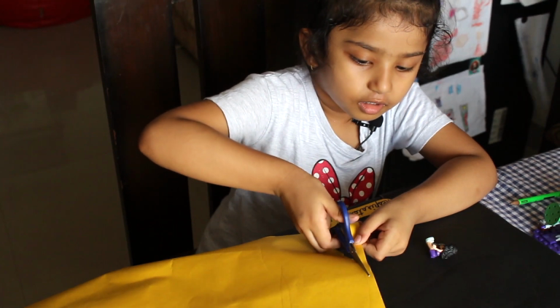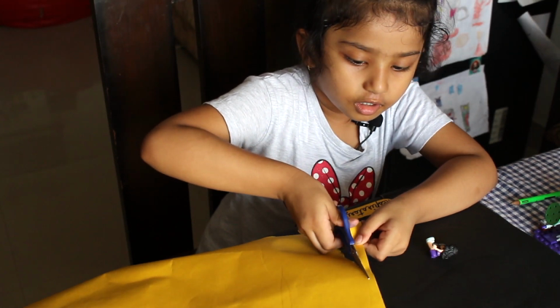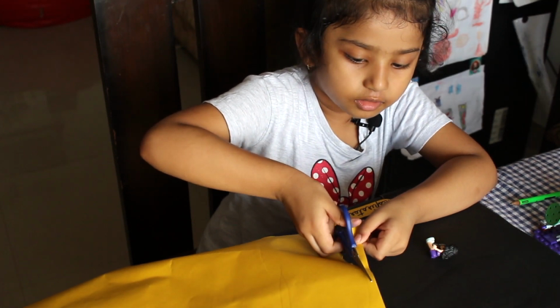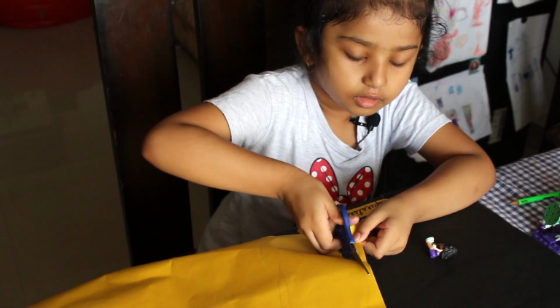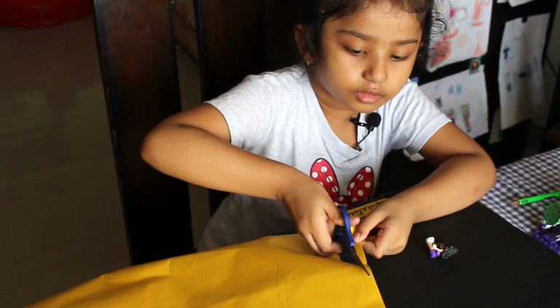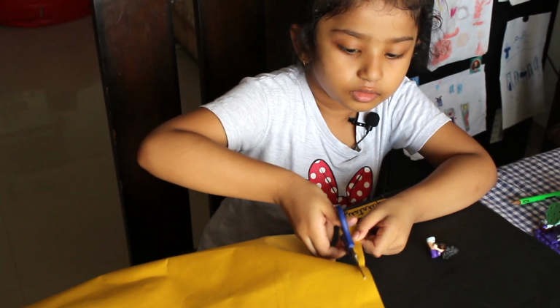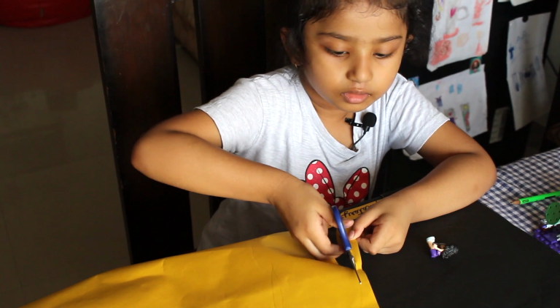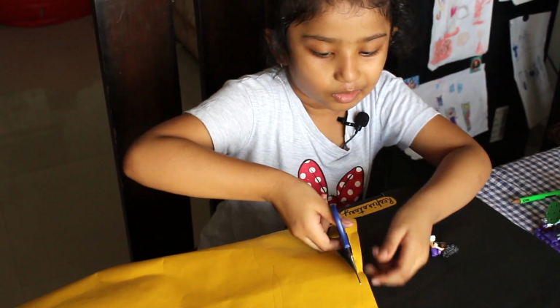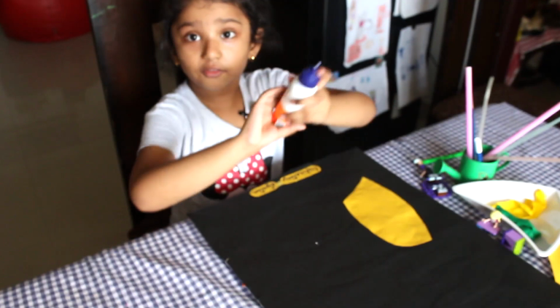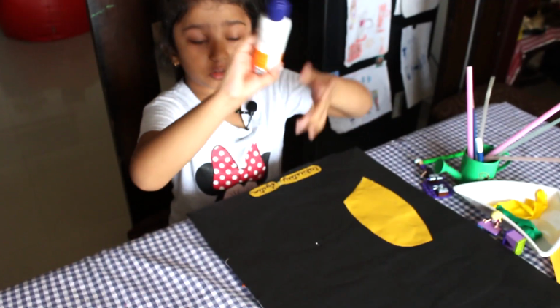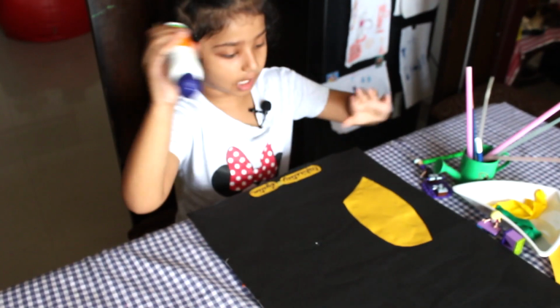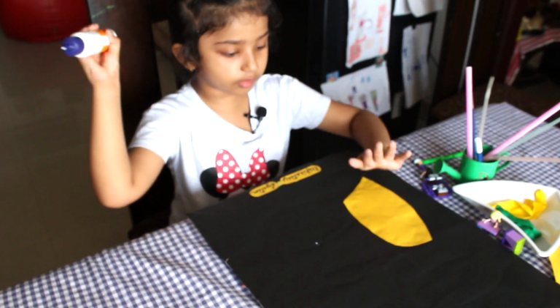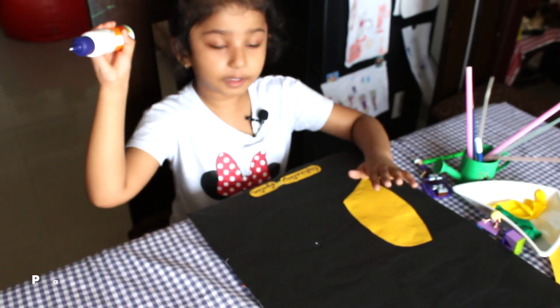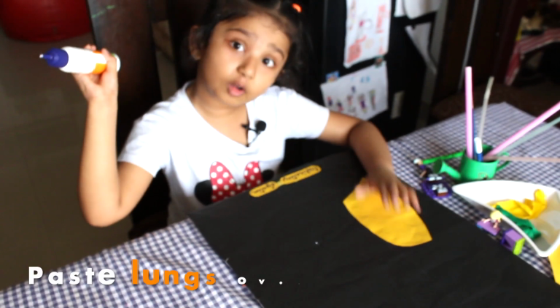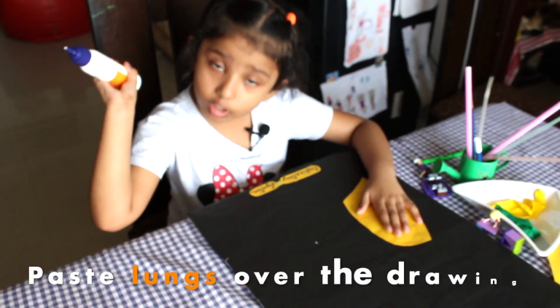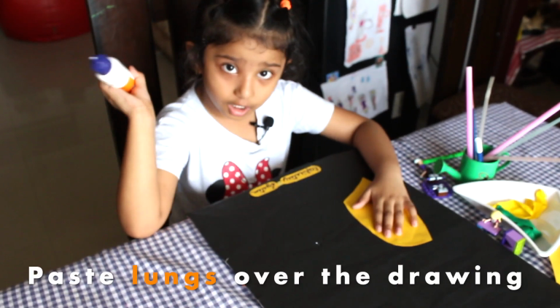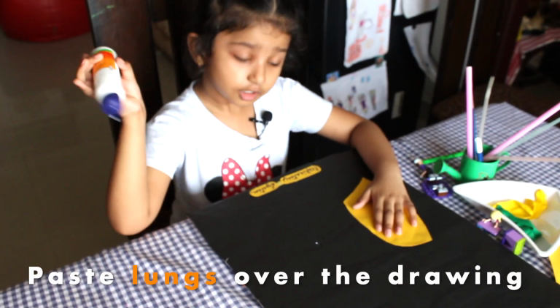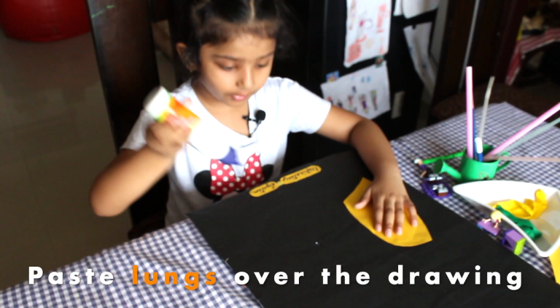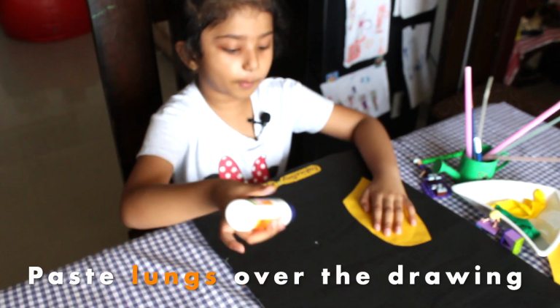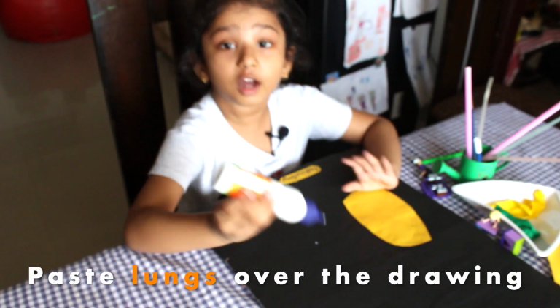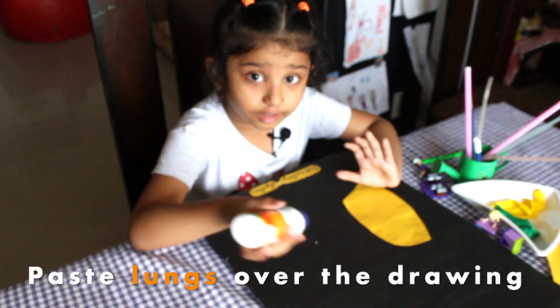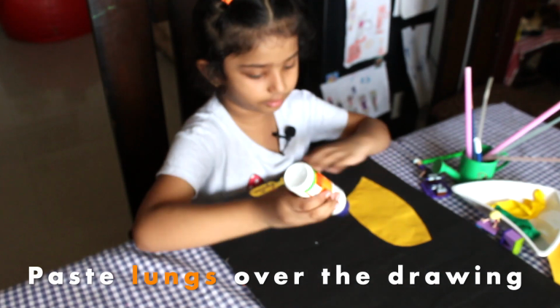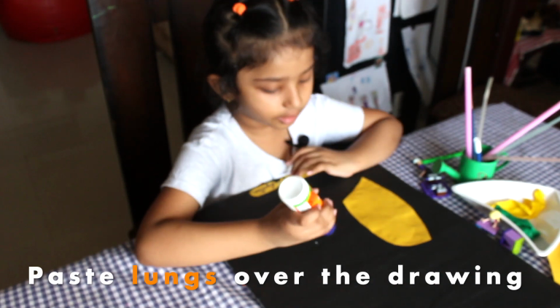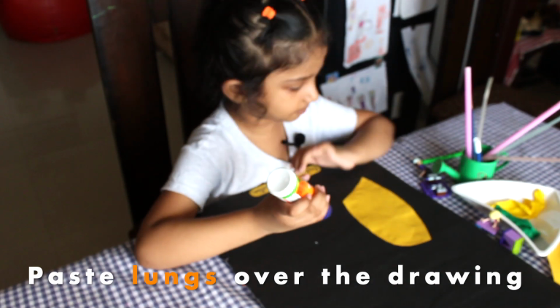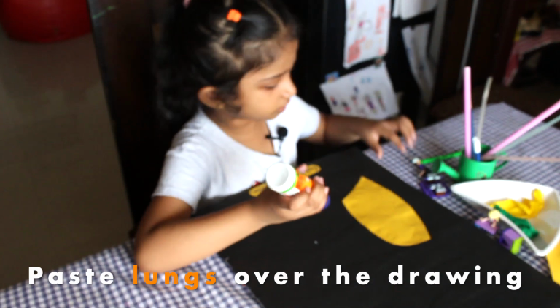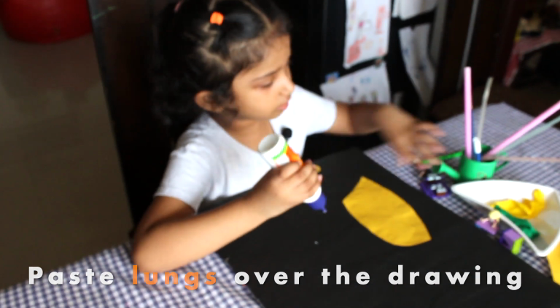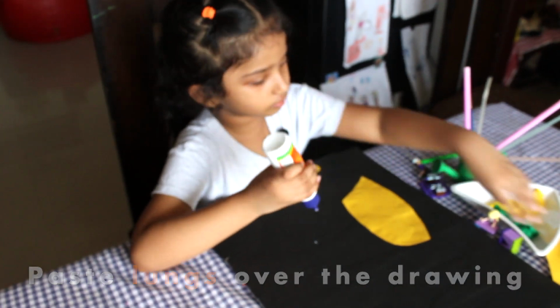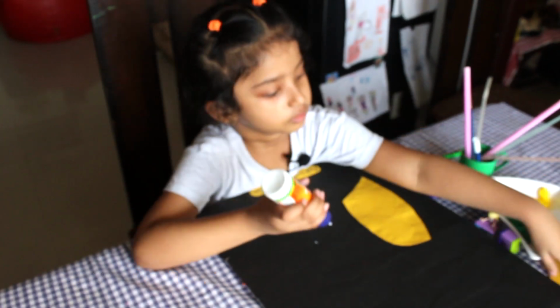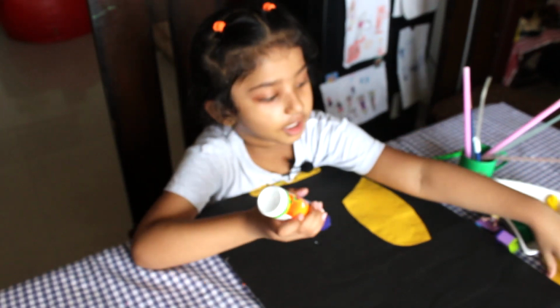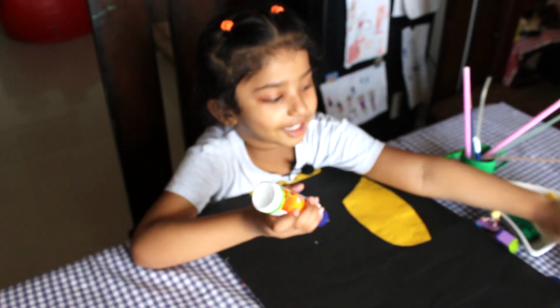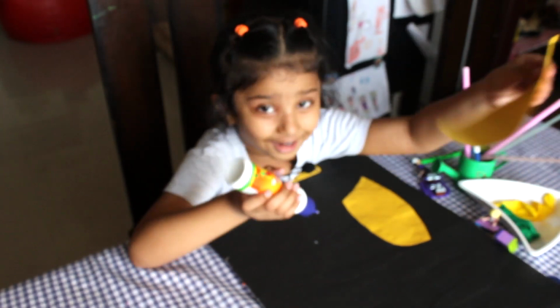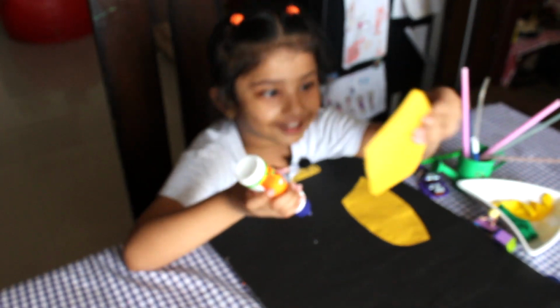Cut, cut, cut. Now we're going to put — I already pasted one lung. So now I'm going to paste the other lung. Let's put the glue and get the other lung.